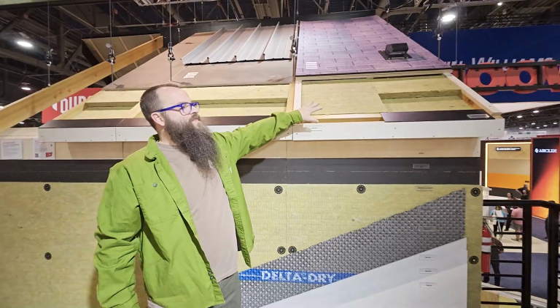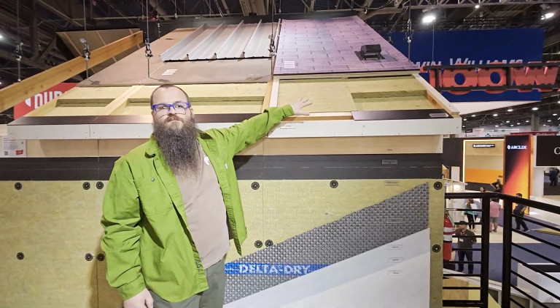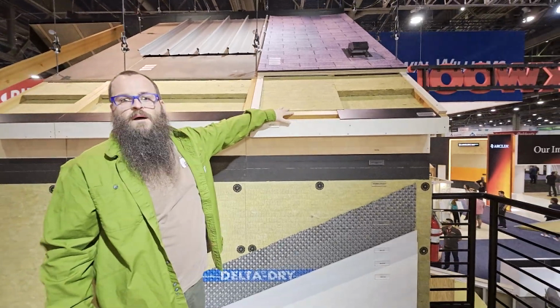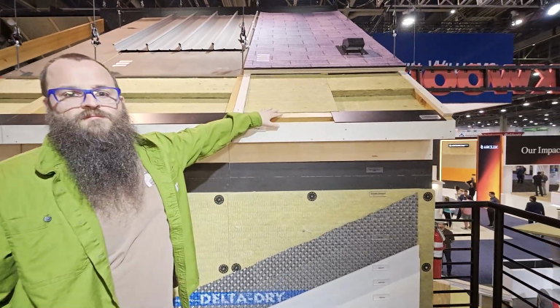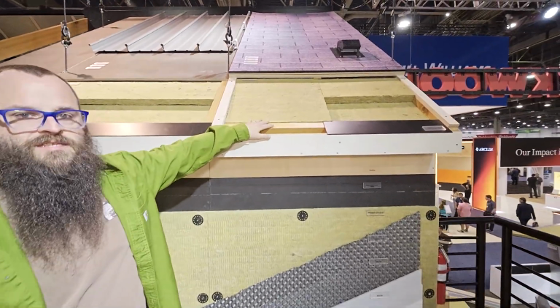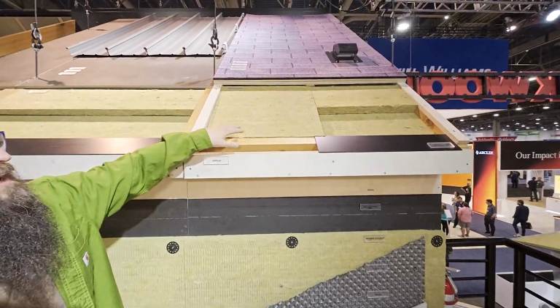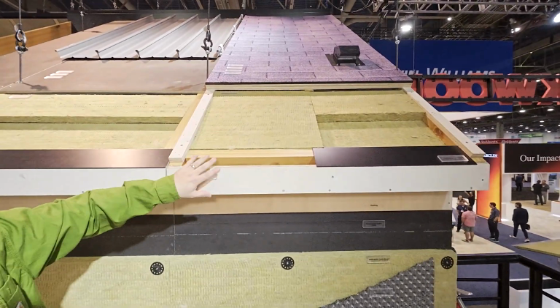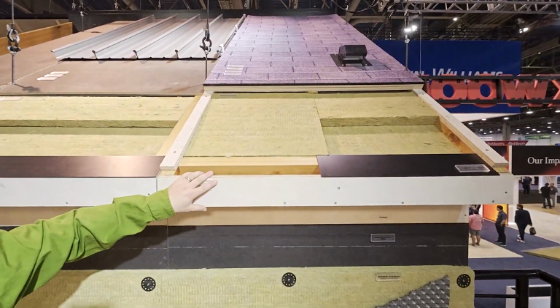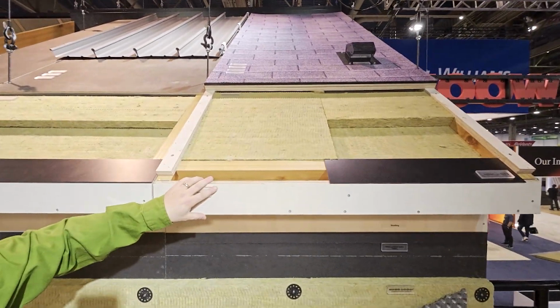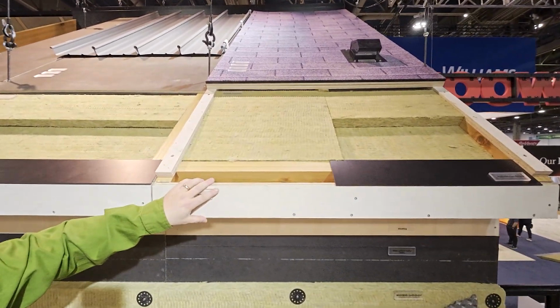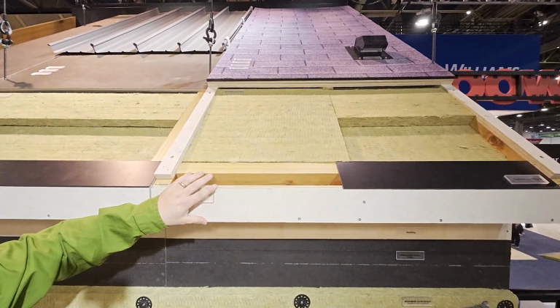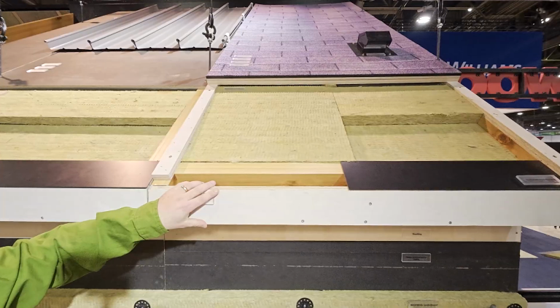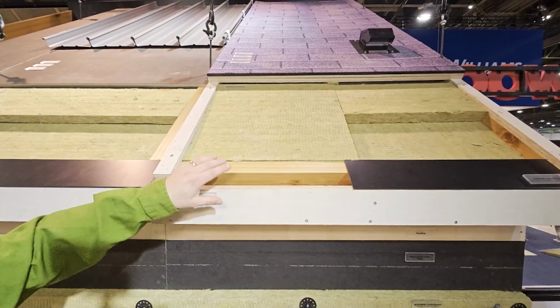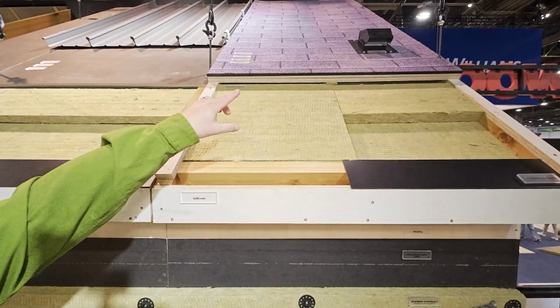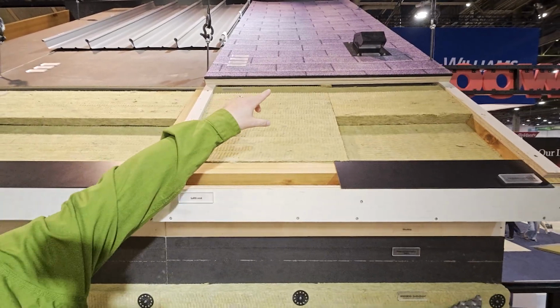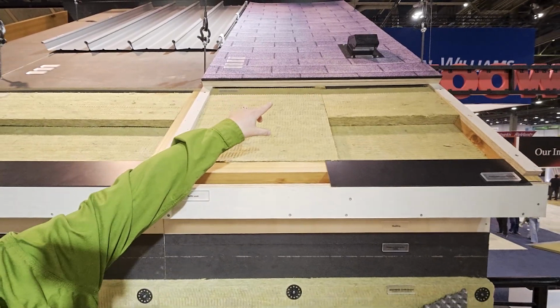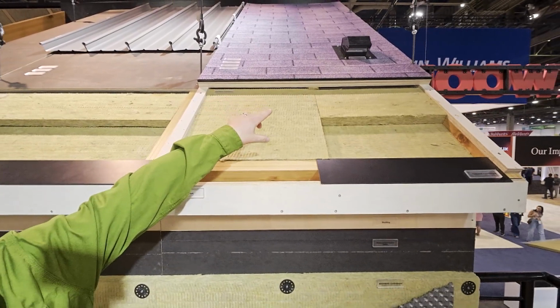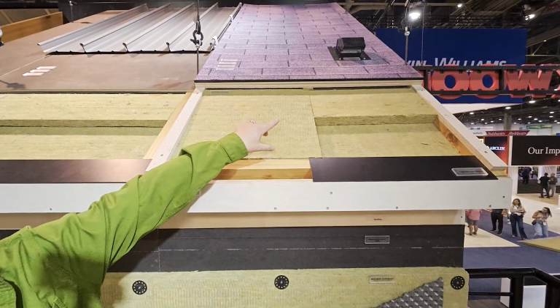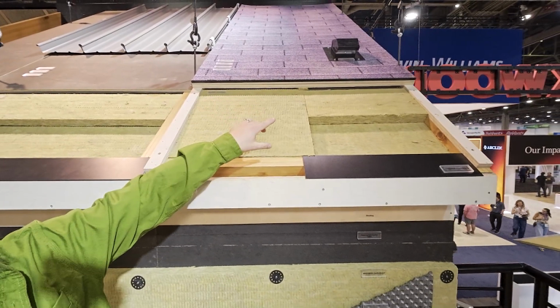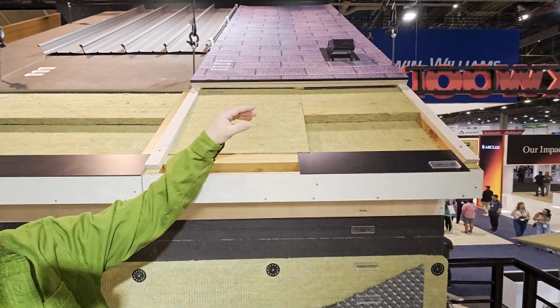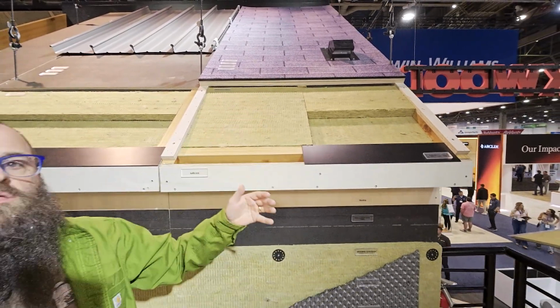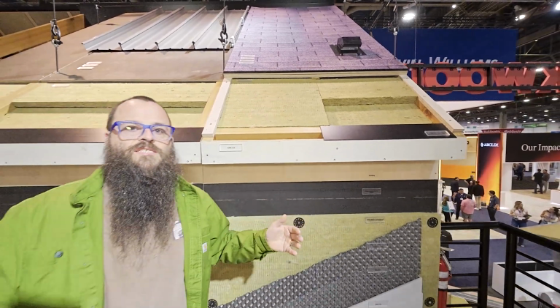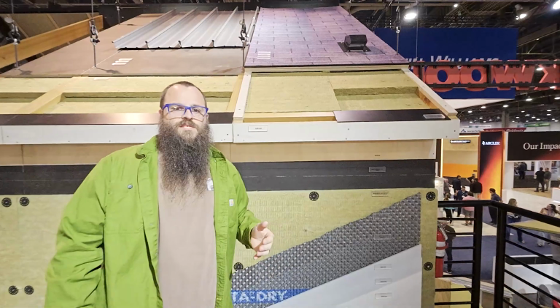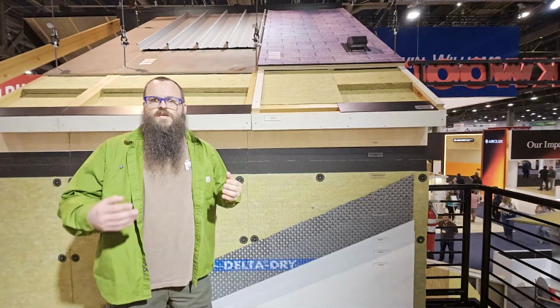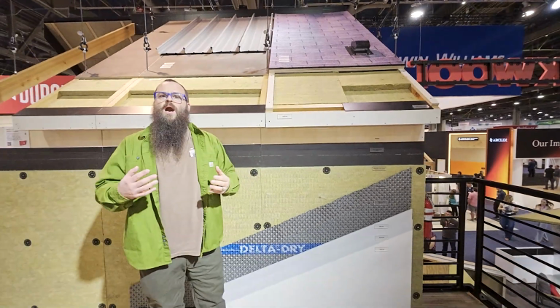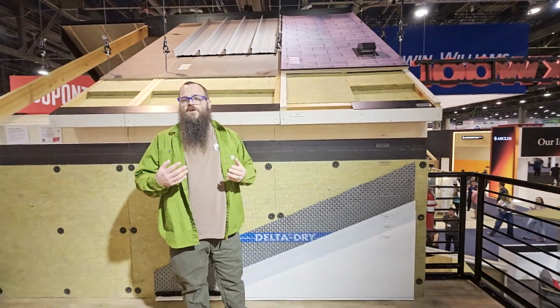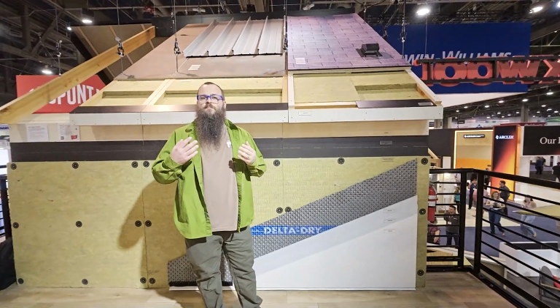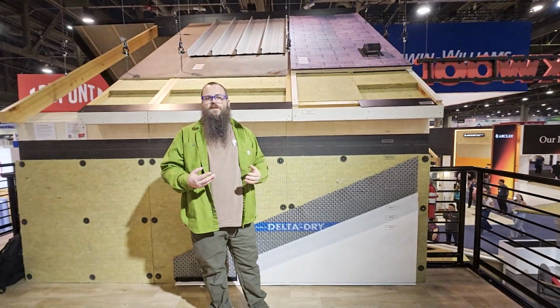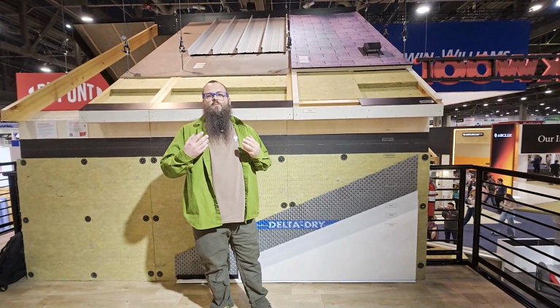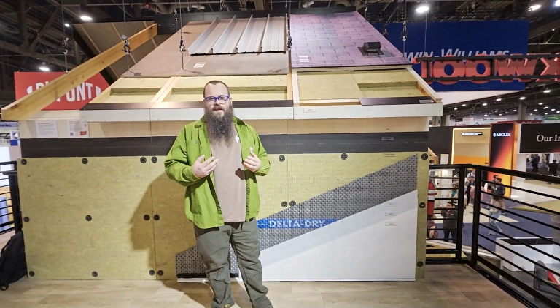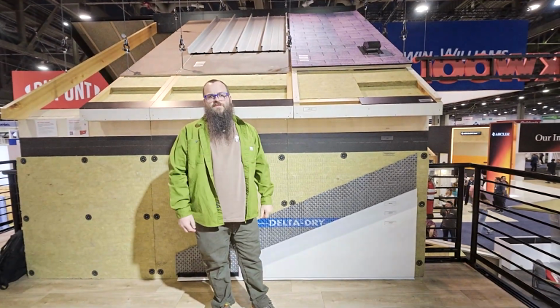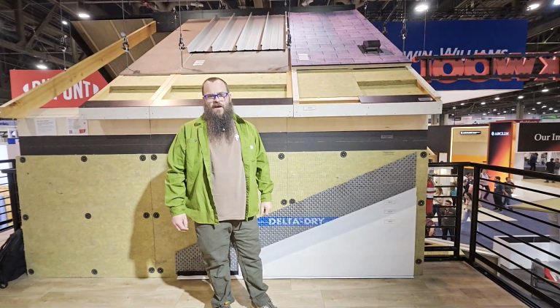And then these are options for venting. This is a soffit vented WUI assembly, and then this is an over-vented WUI assembly. All of these assemblies here are going to give you options that are going to help your building withstand the risks of fire.